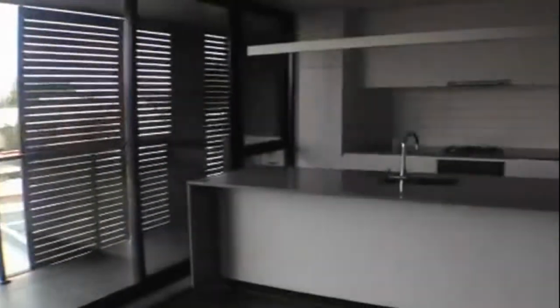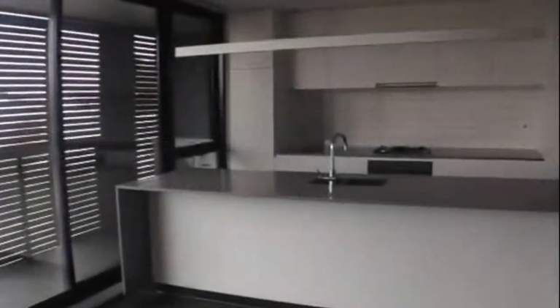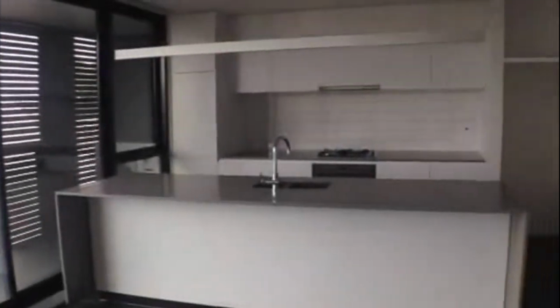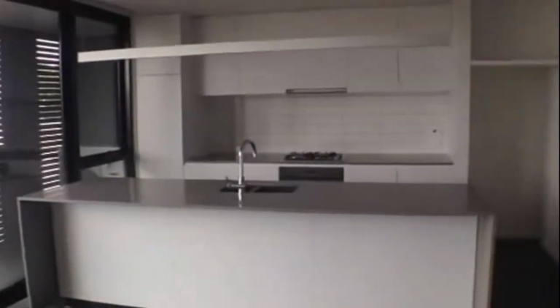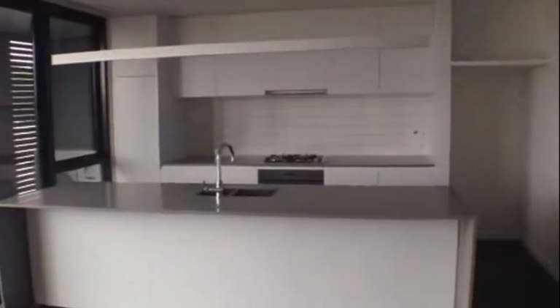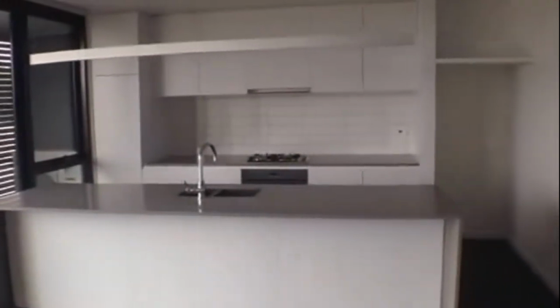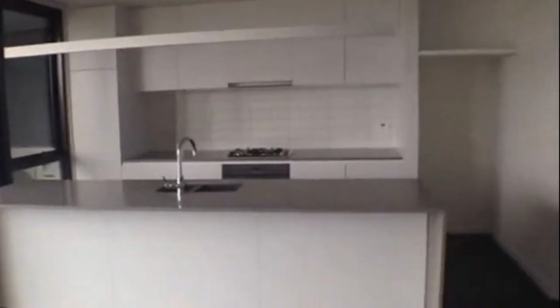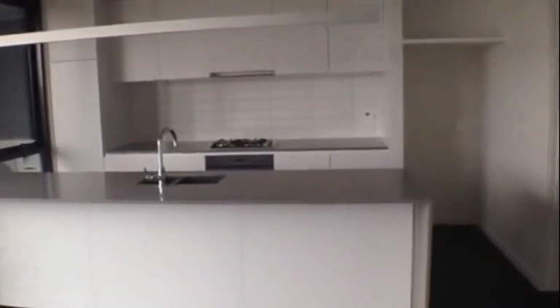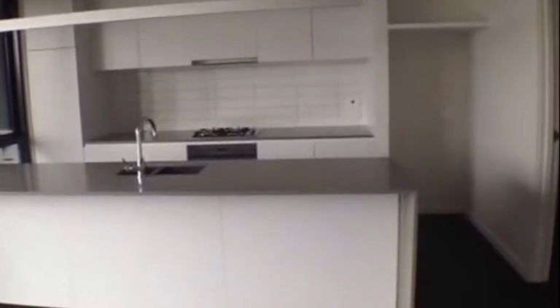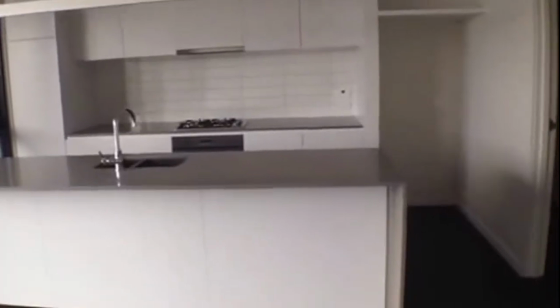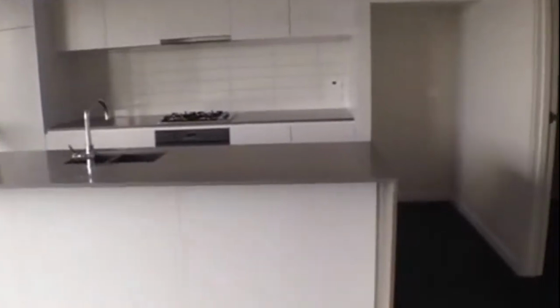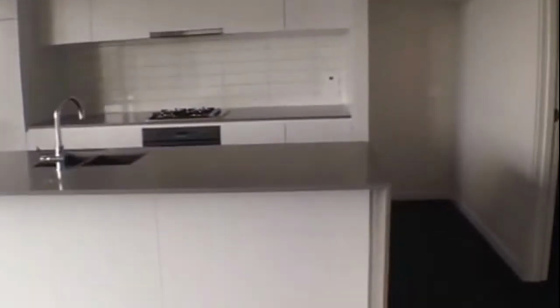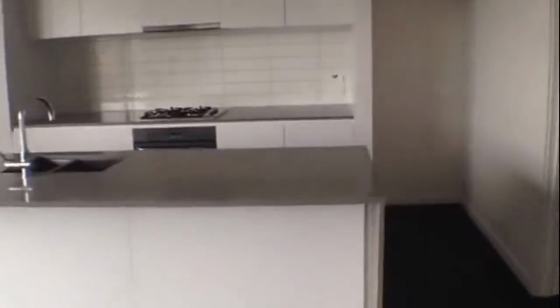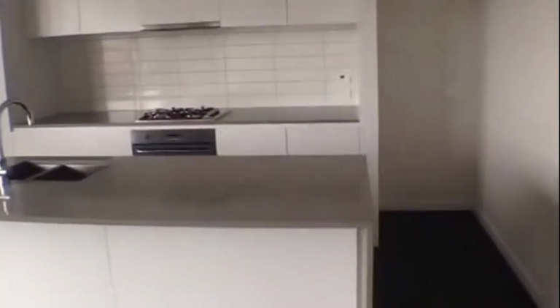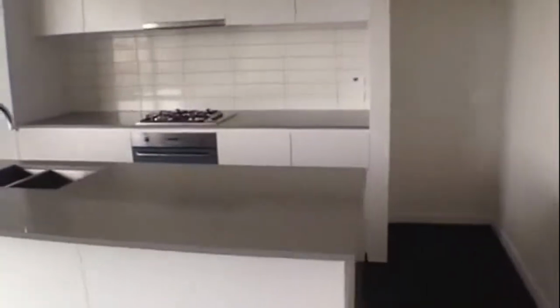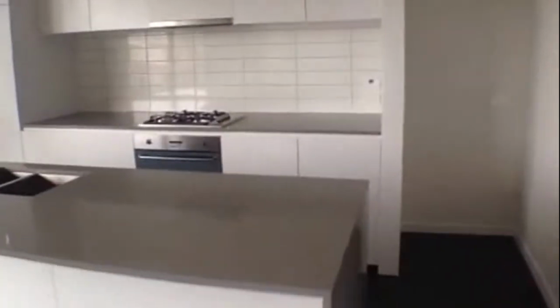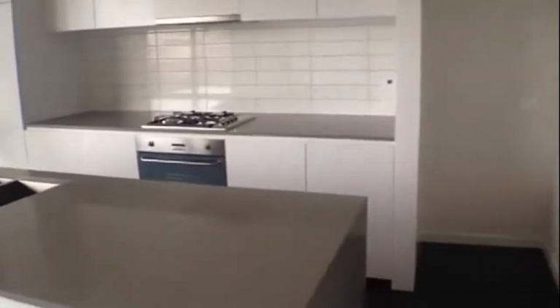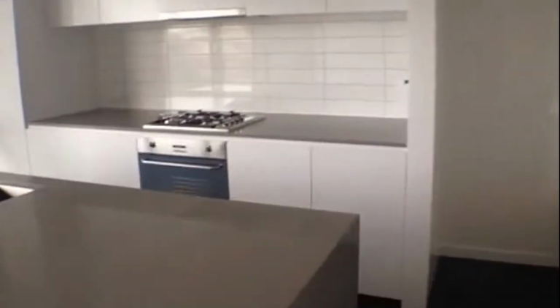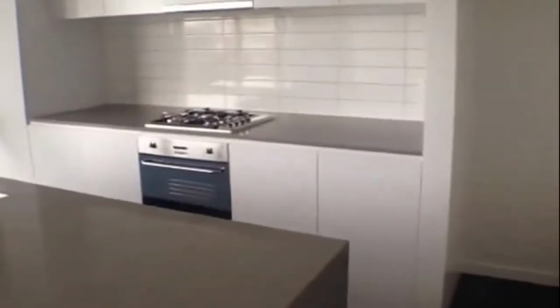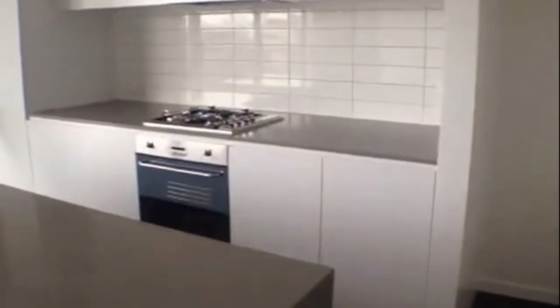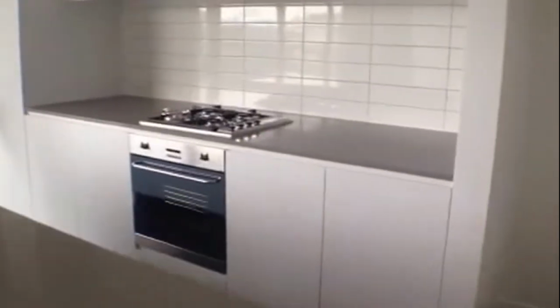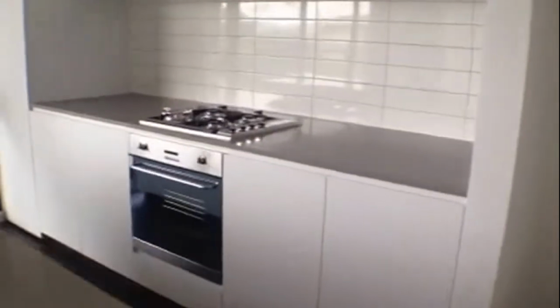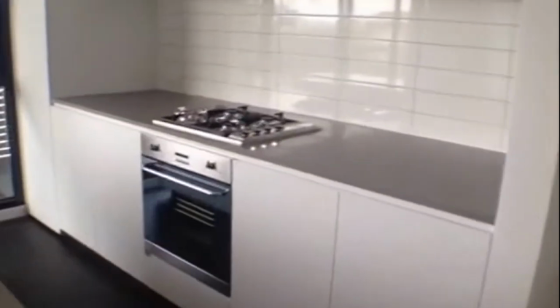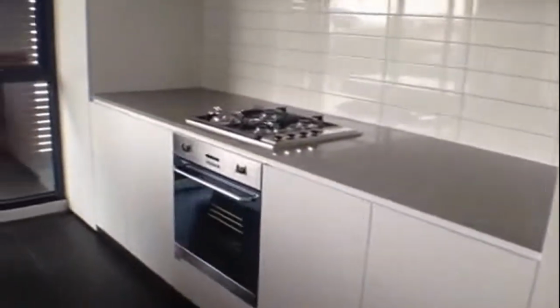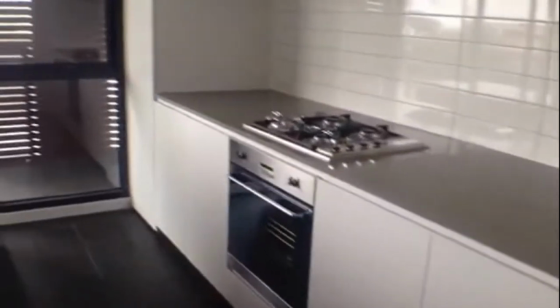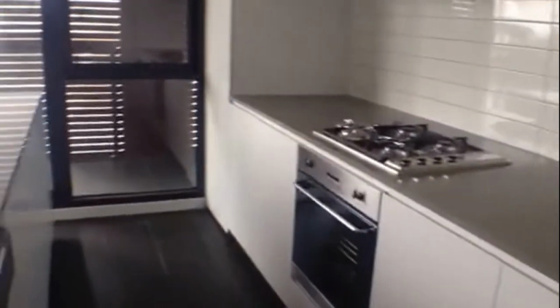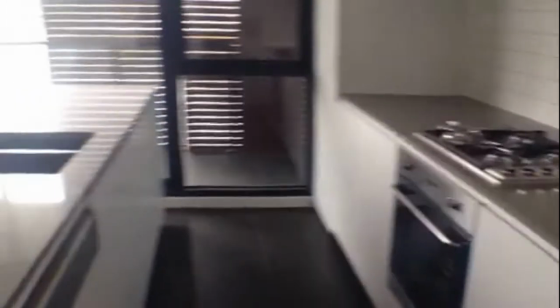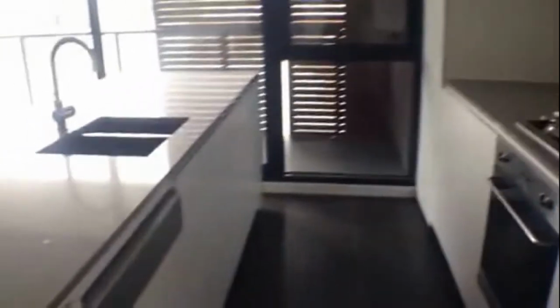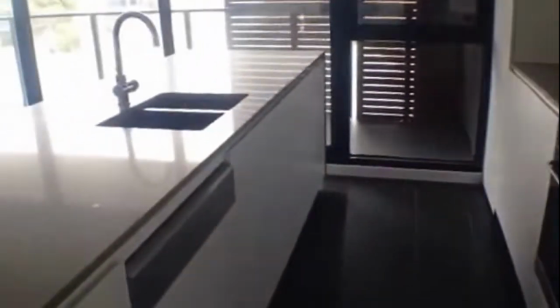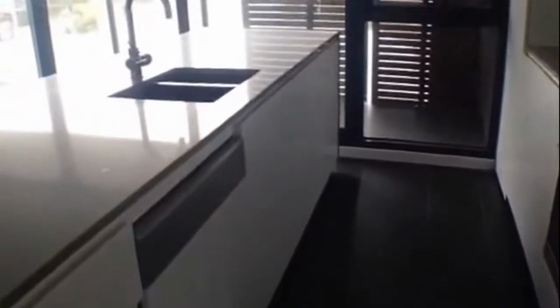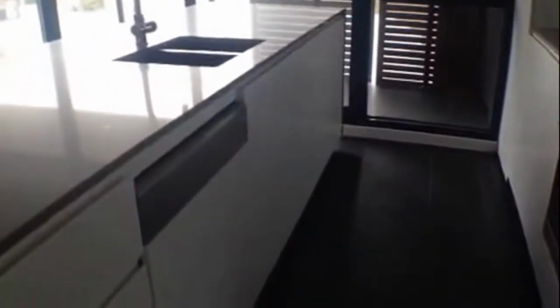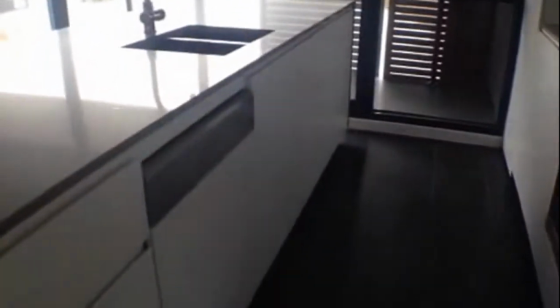Further to our right here we have our designer kitchen. Great fixtures and fittings, and it is also equipped with a dishwasher.